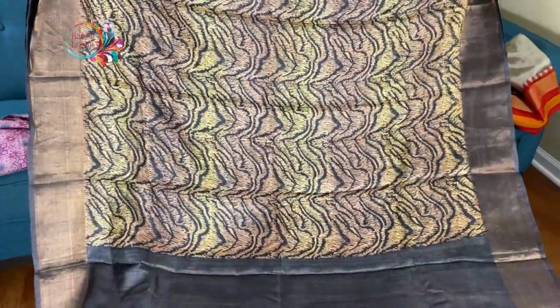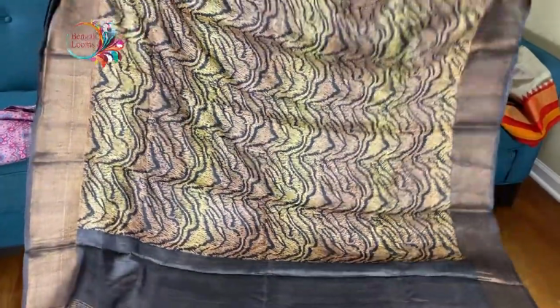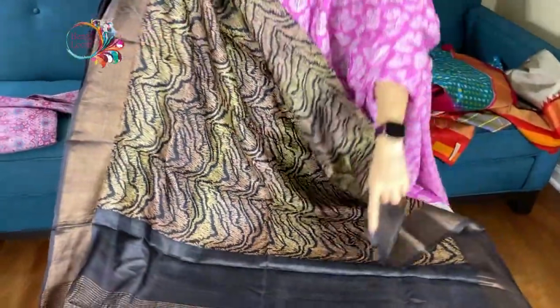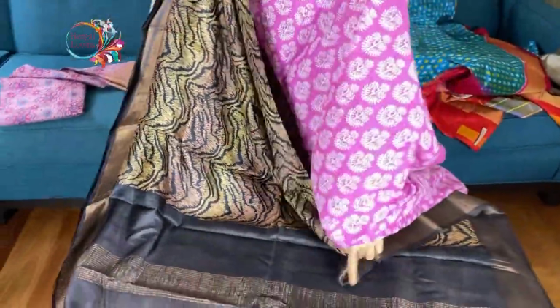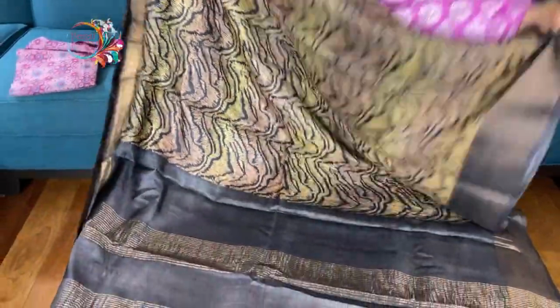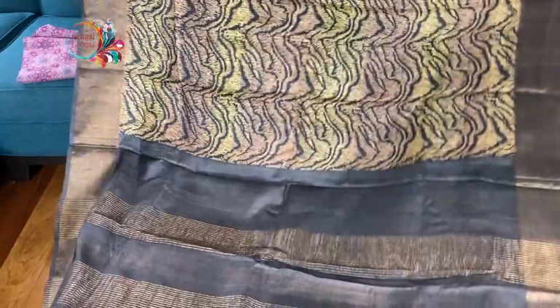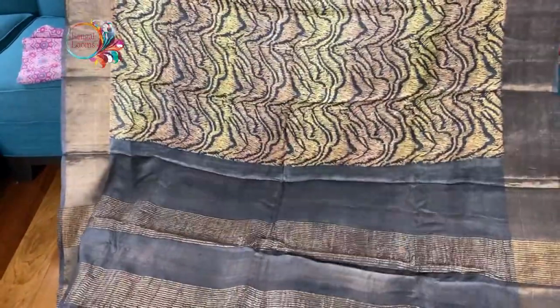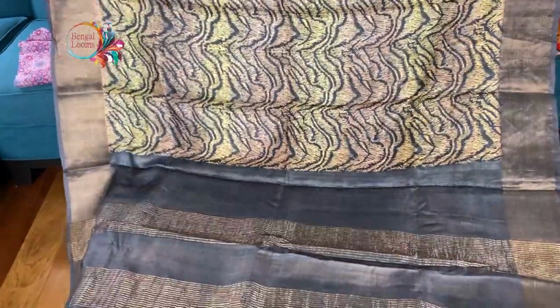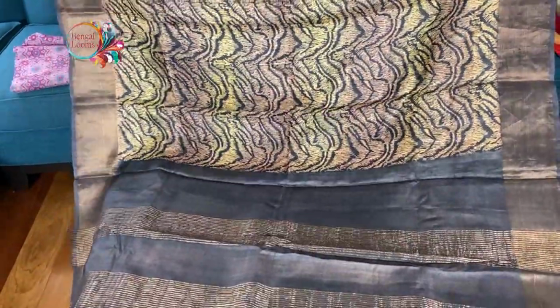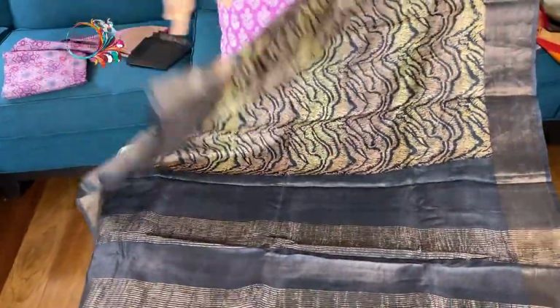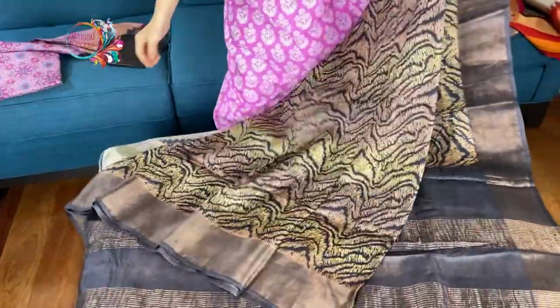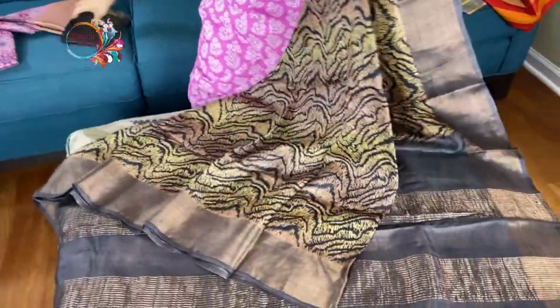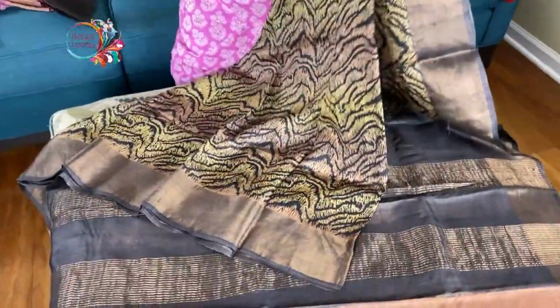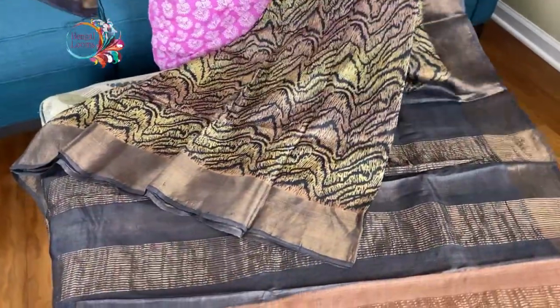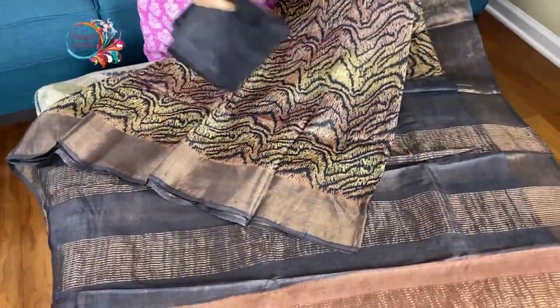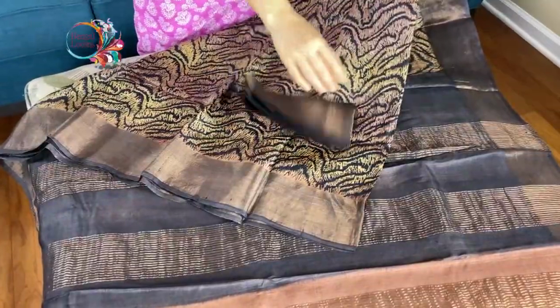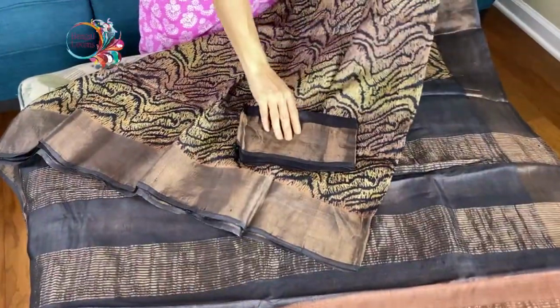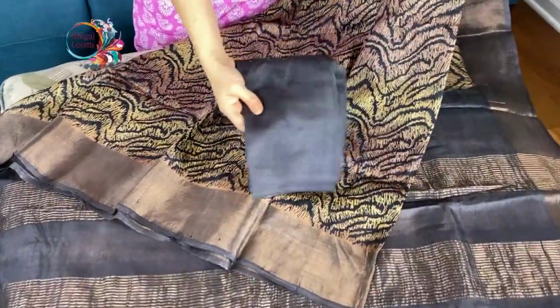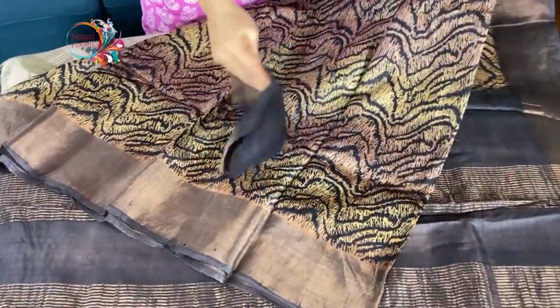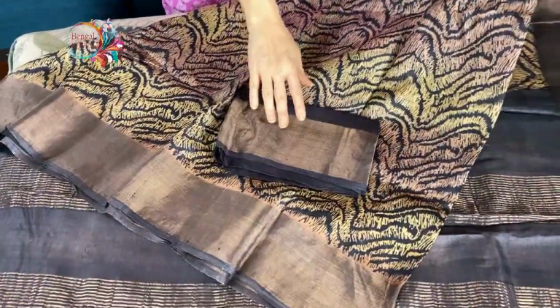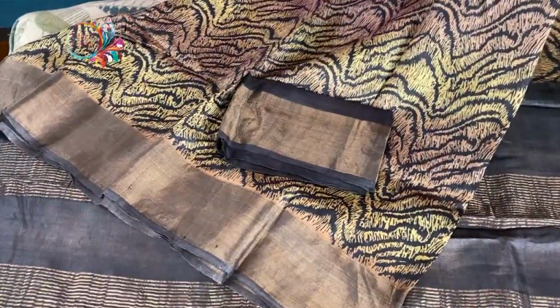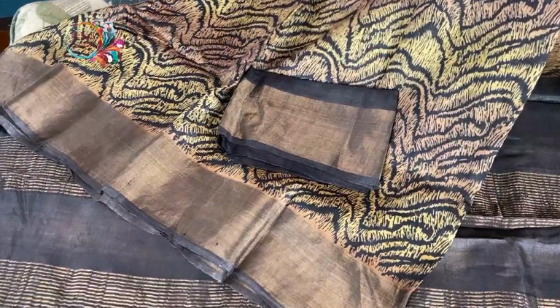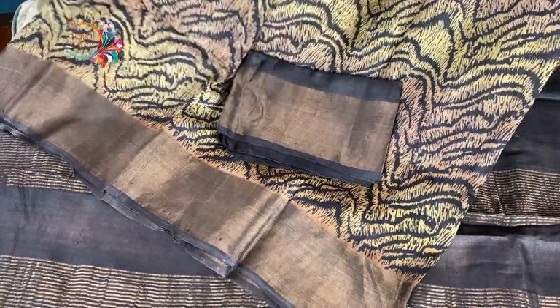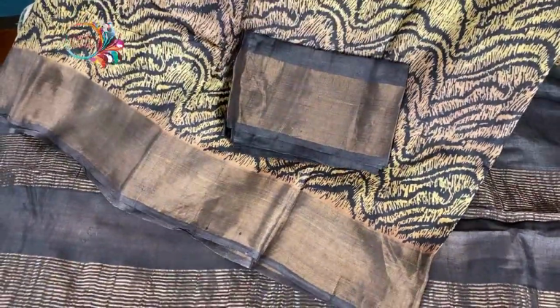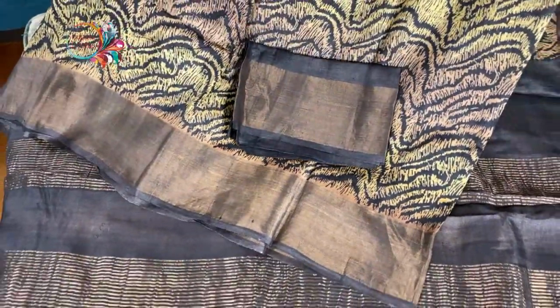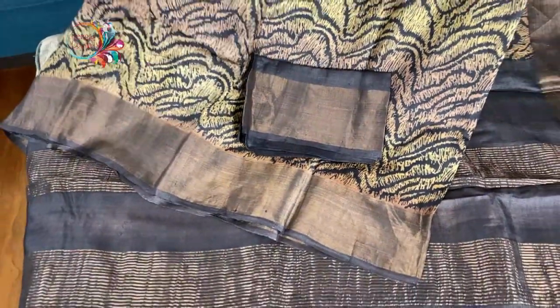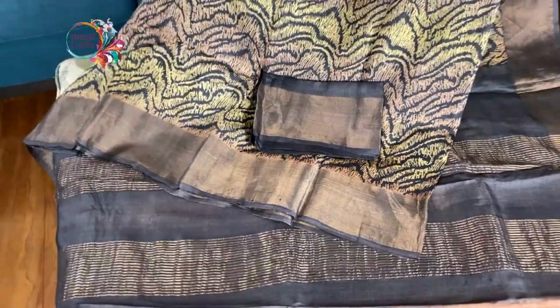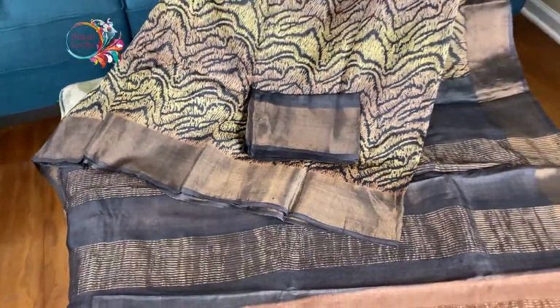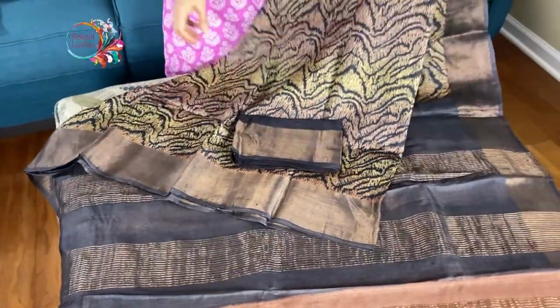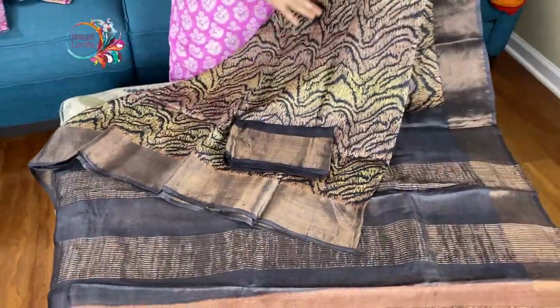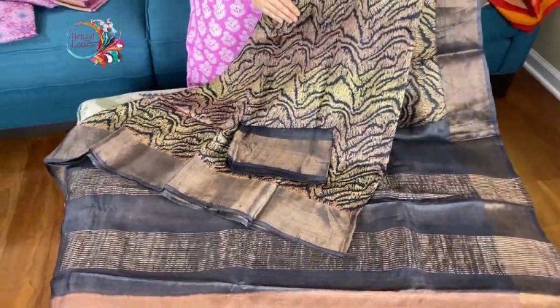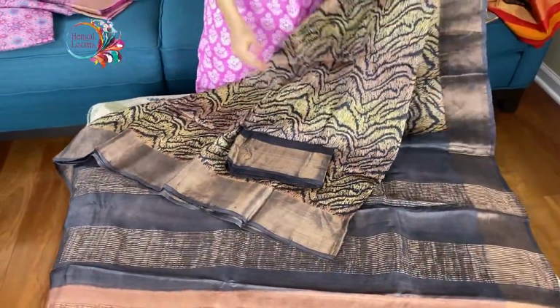This is the pallu of the saree. These are all hand dyed. And this is the blouse piece for this one. It's a contemporary tasar and it's a premium quality one.